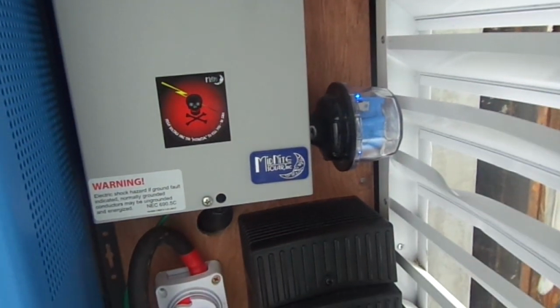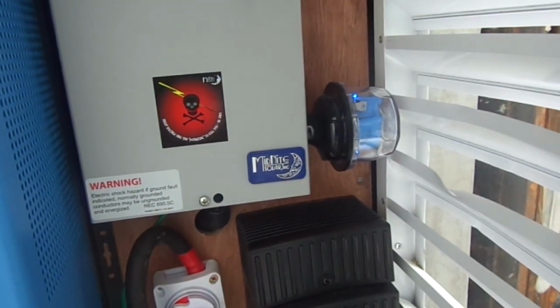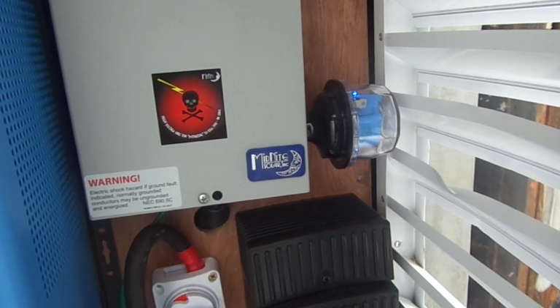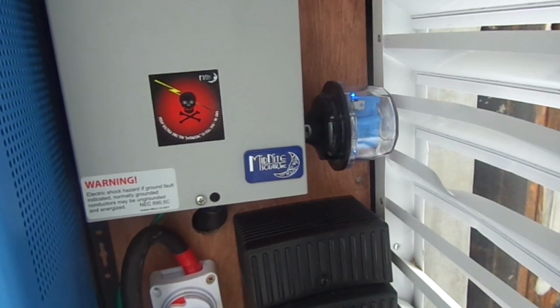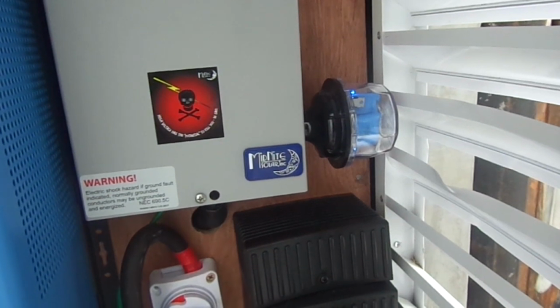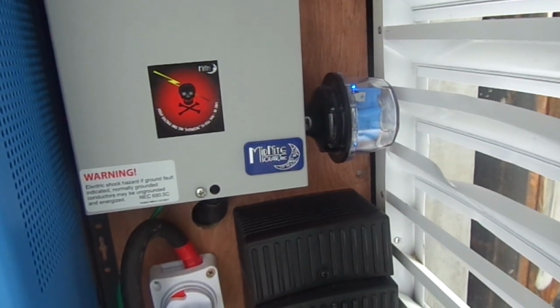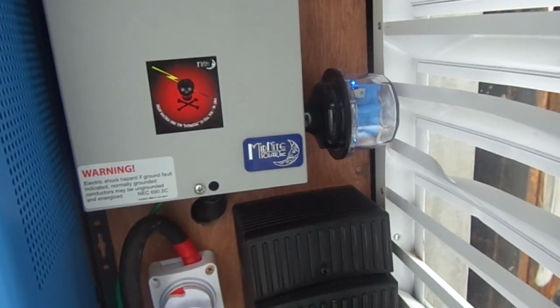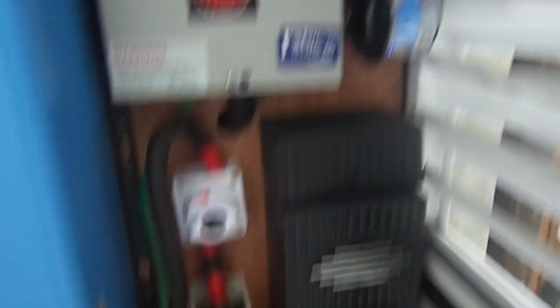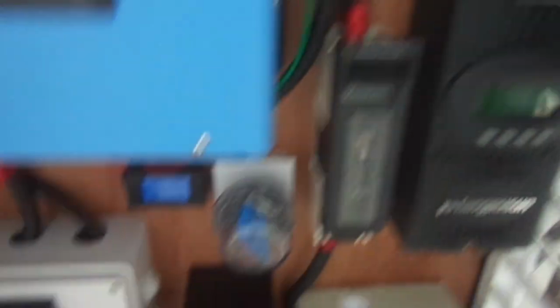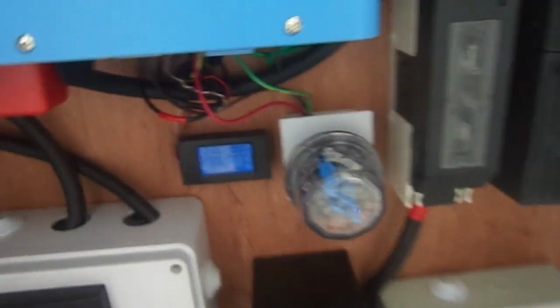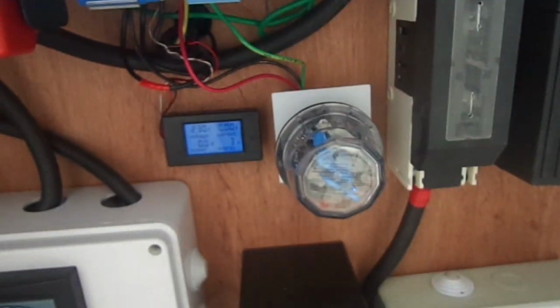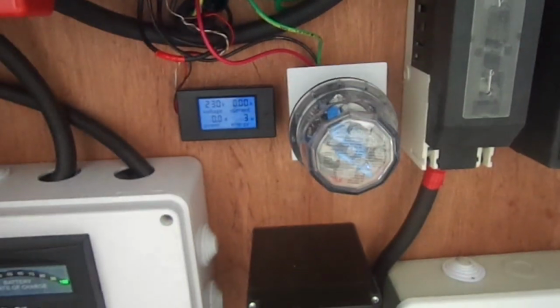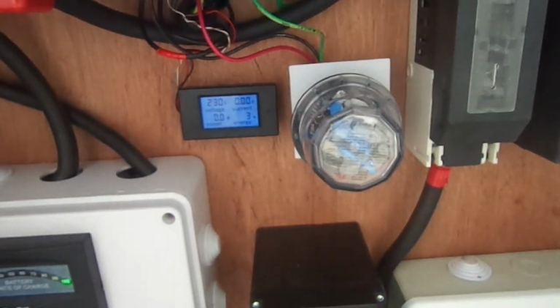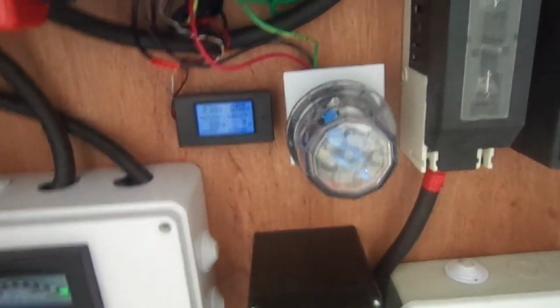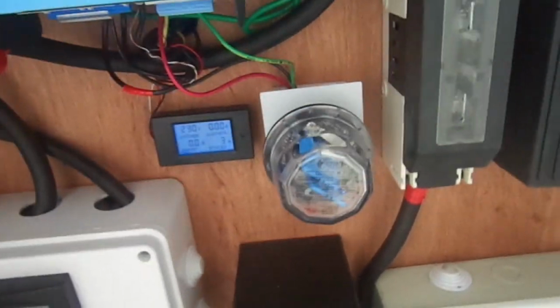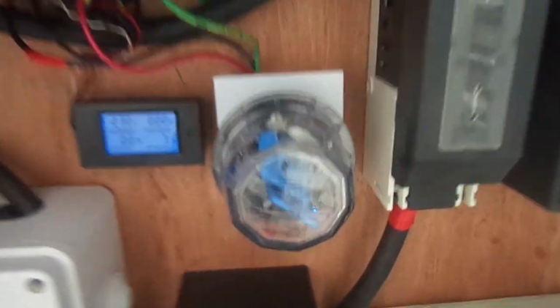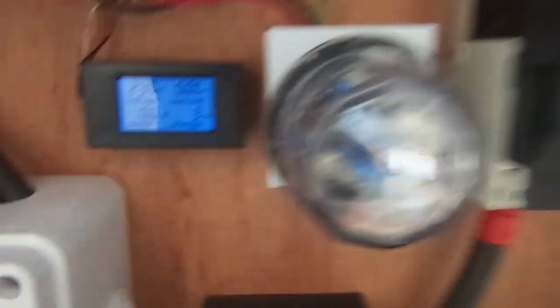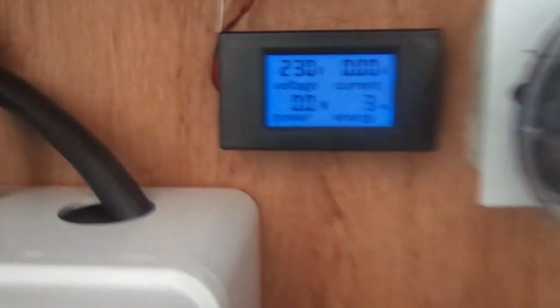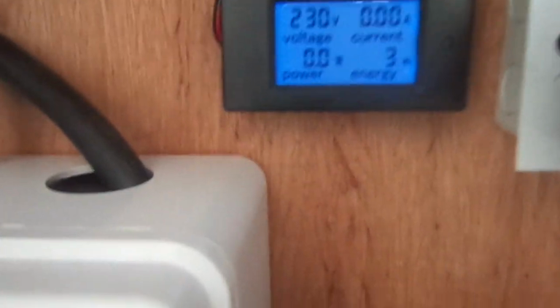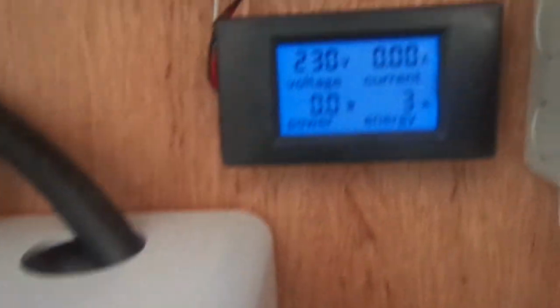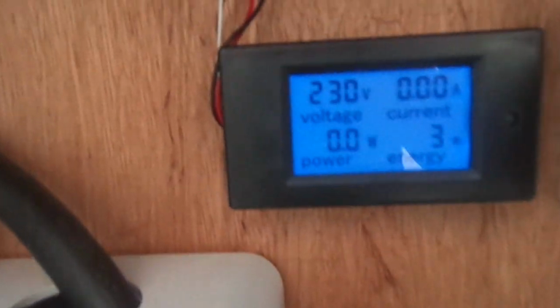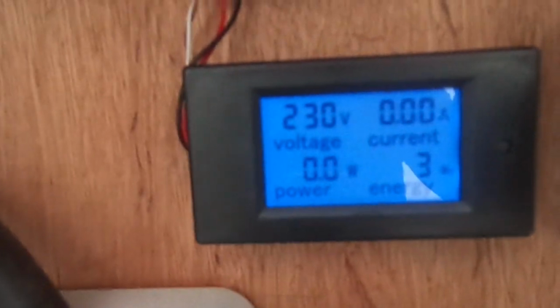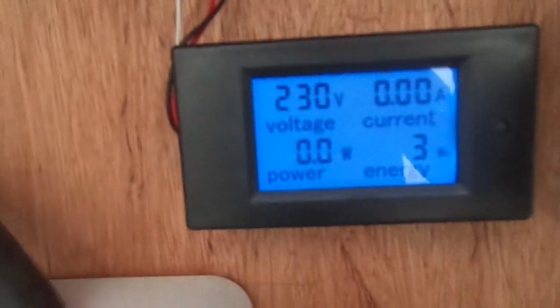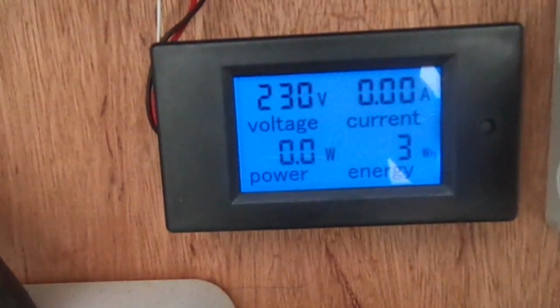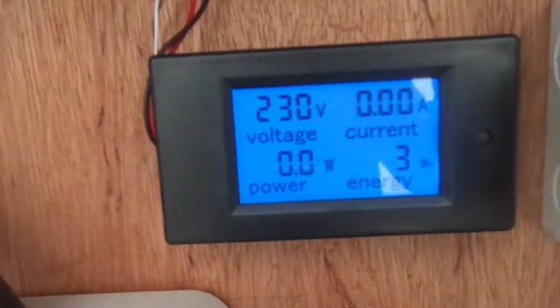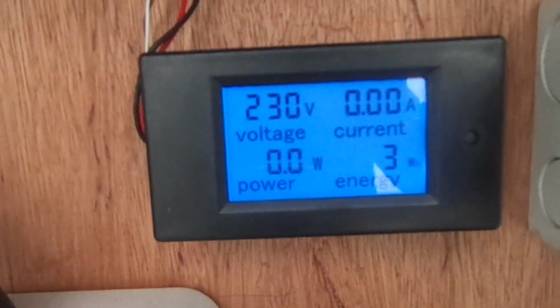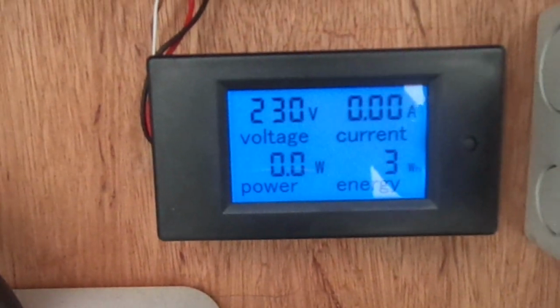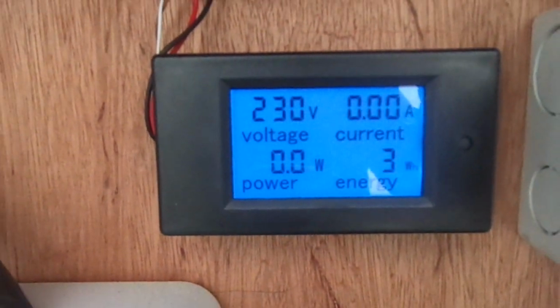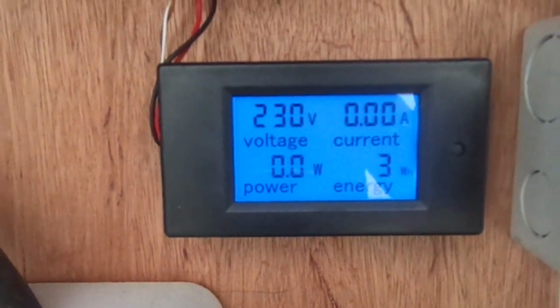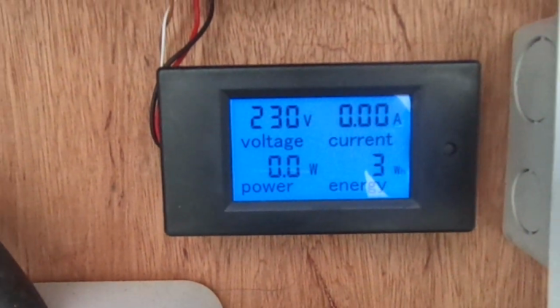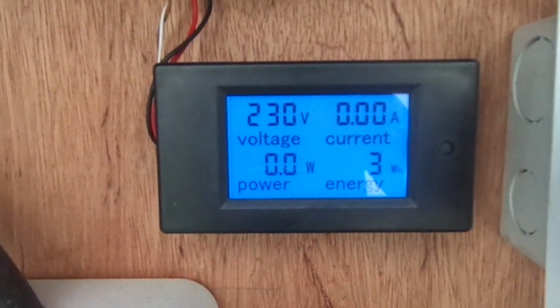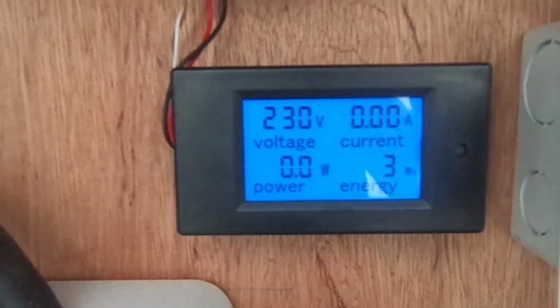Those are the SBDs. We also have the power meter connected to the system.